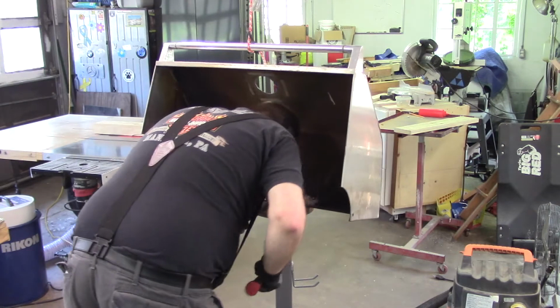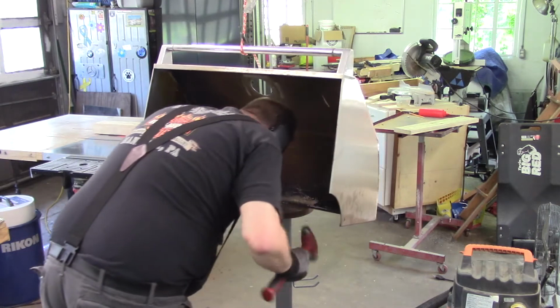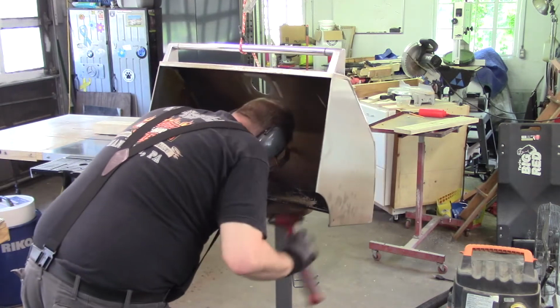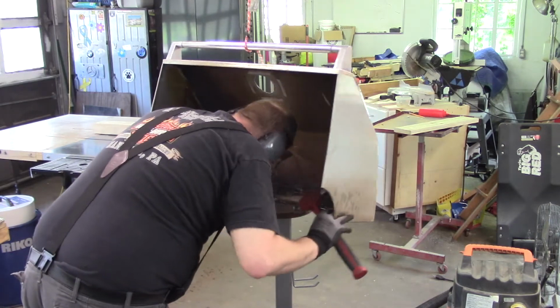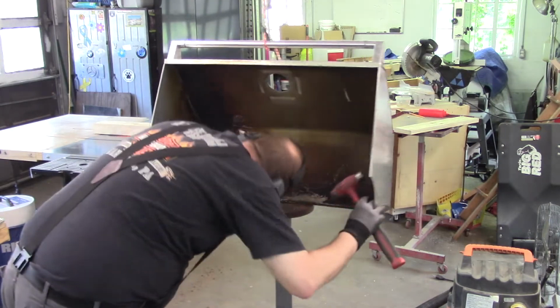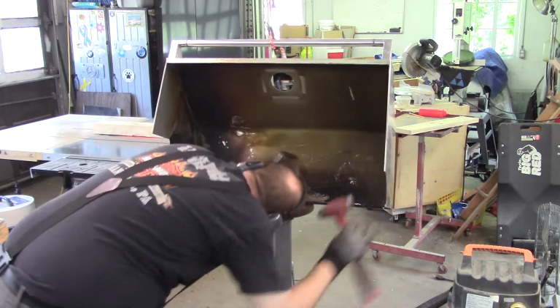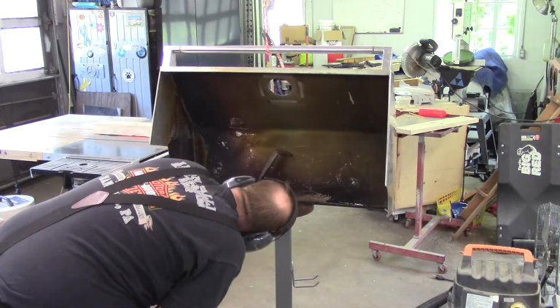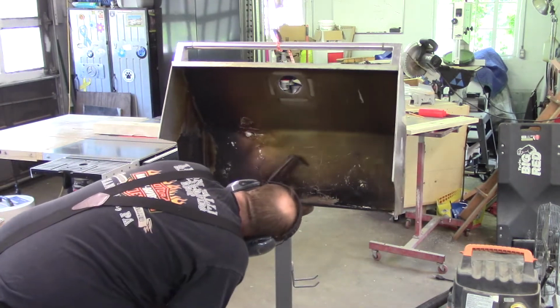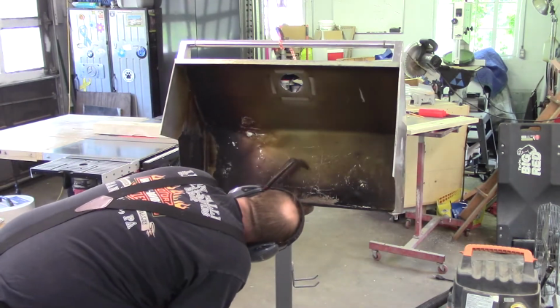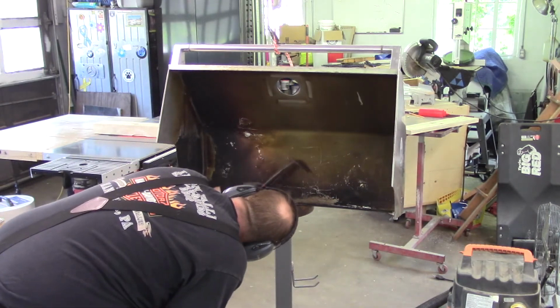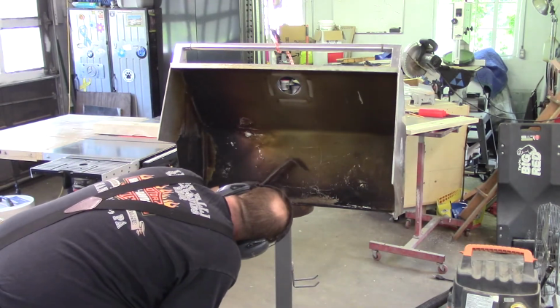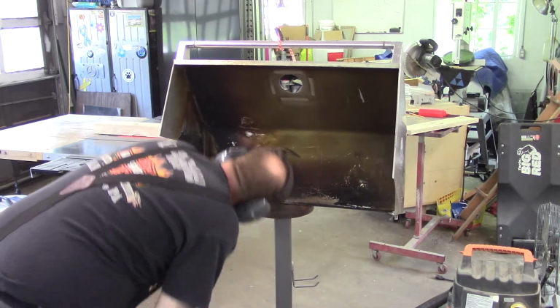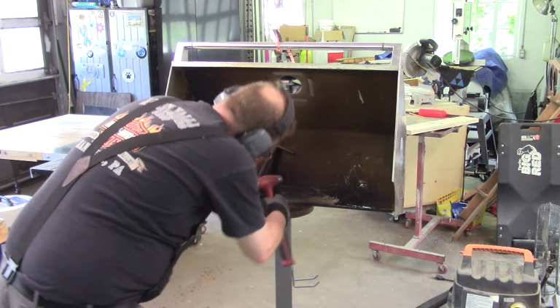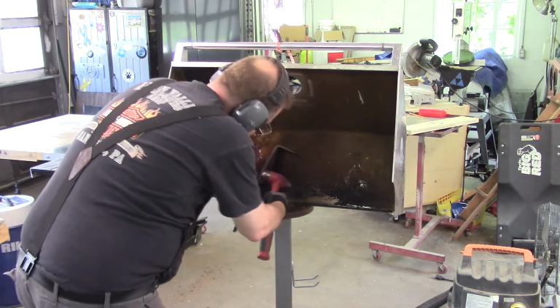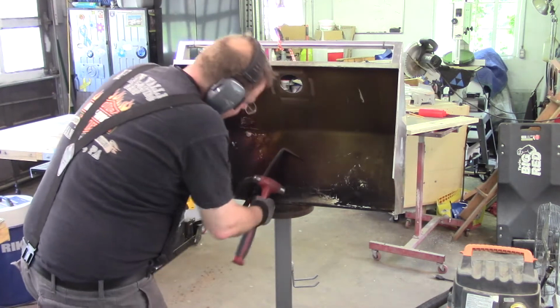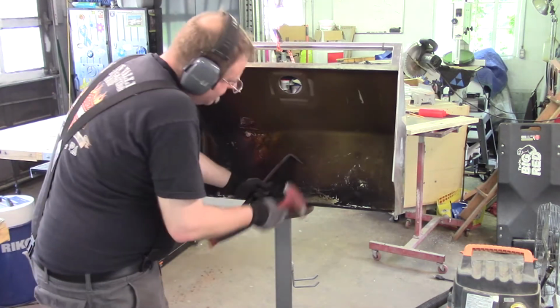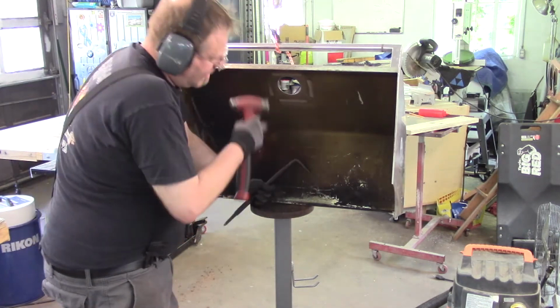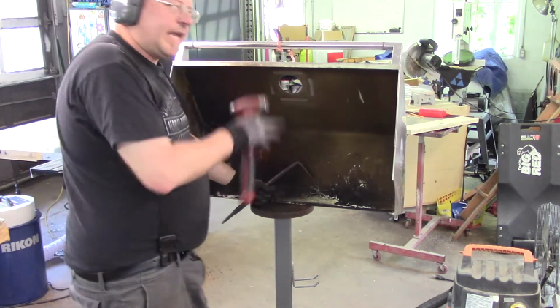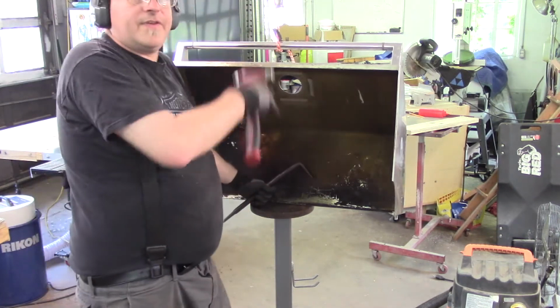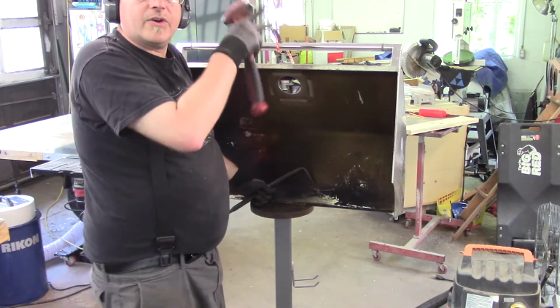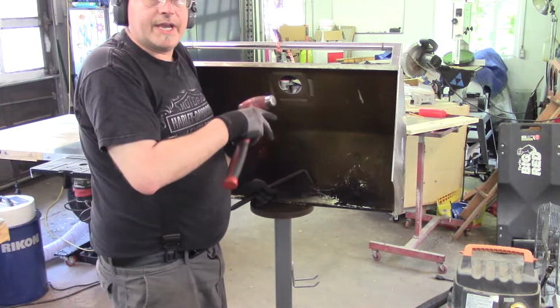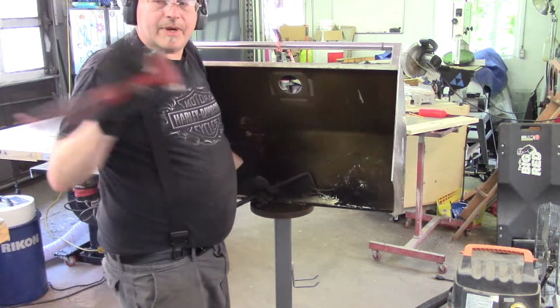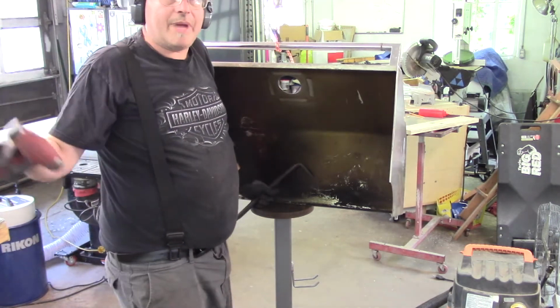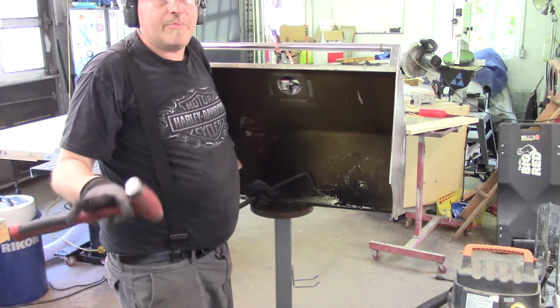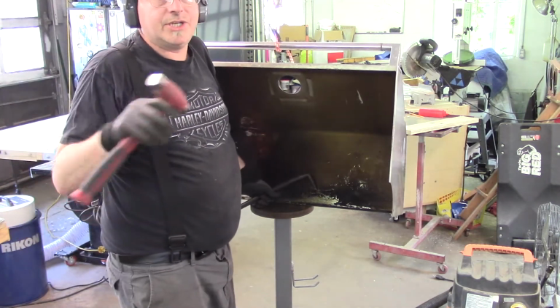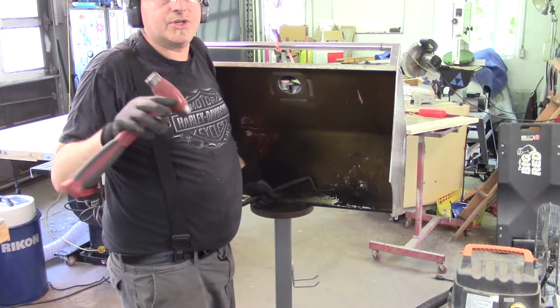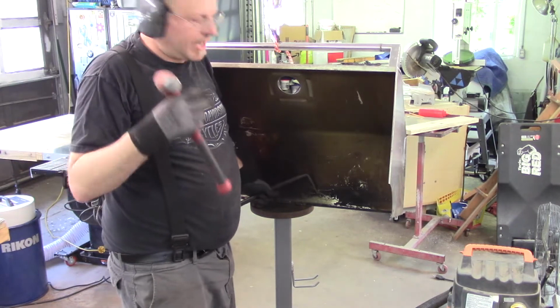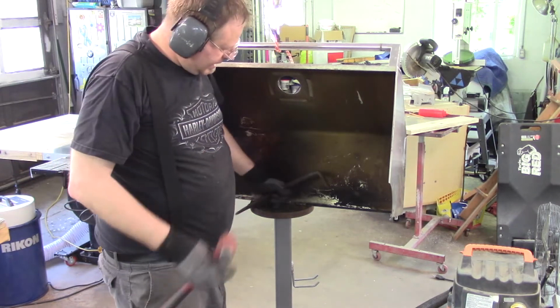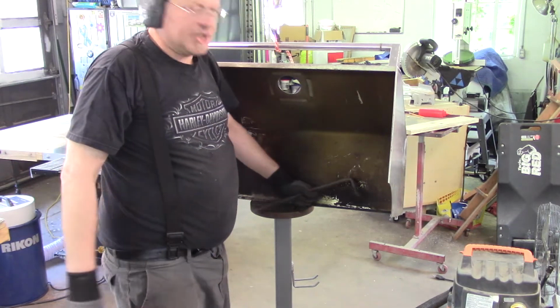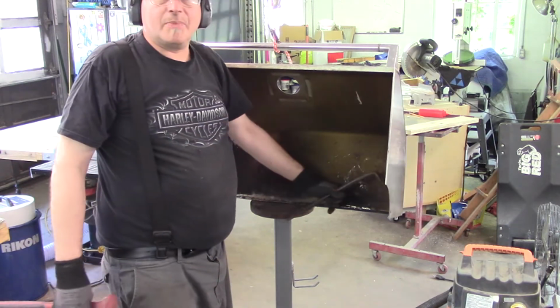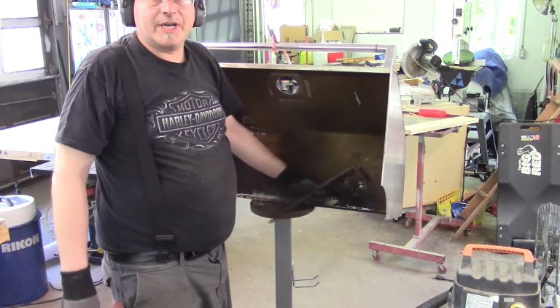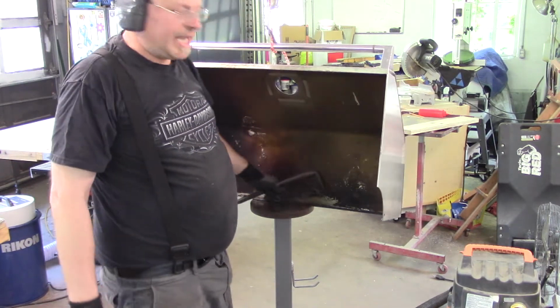Yeah, it's actually worked a lot better. I just have a little bit more work to do in here, then I'm going to take it off this little rig, put it back on the bench, and use a slapper to shrink this edge.